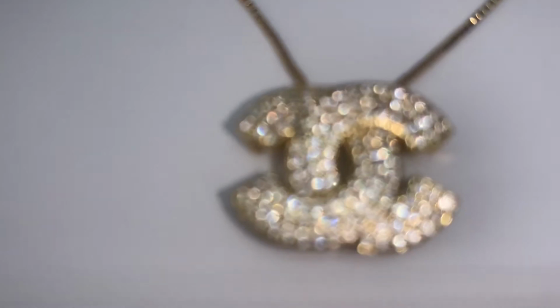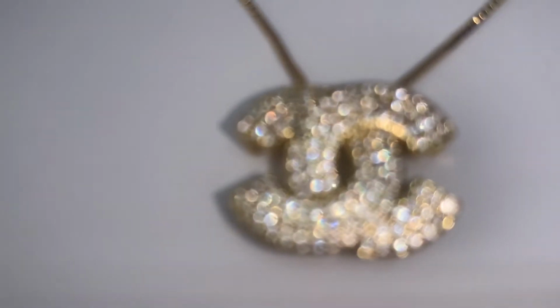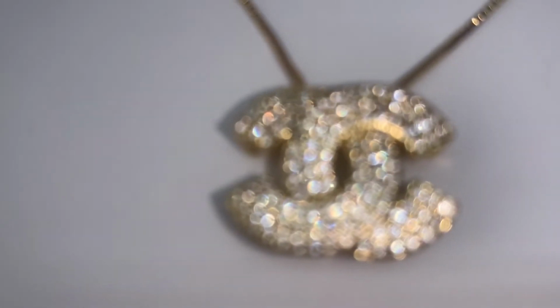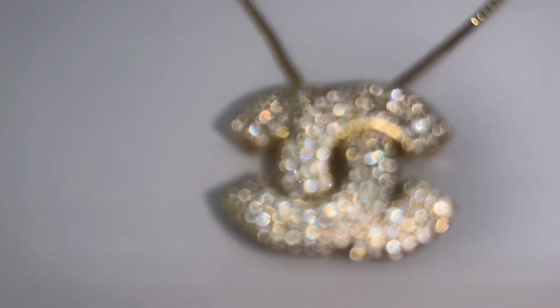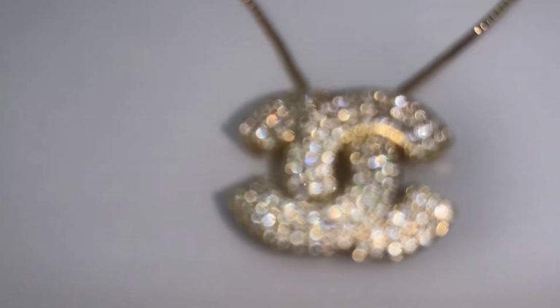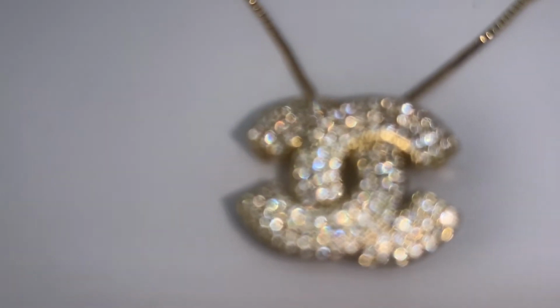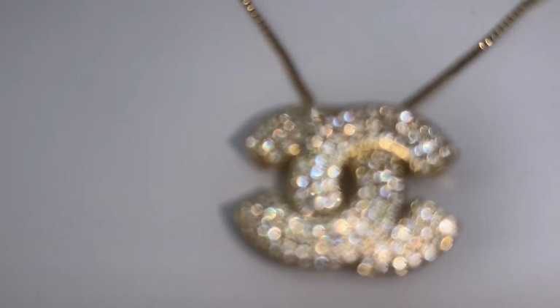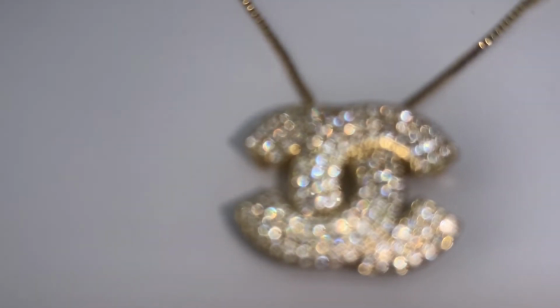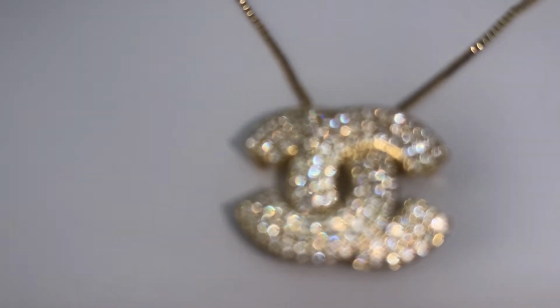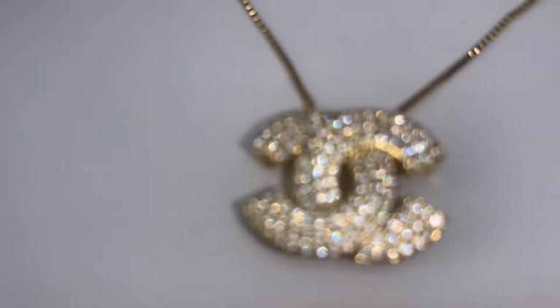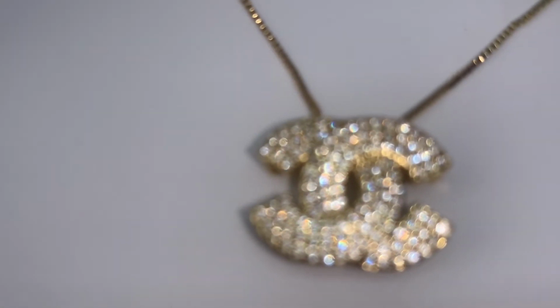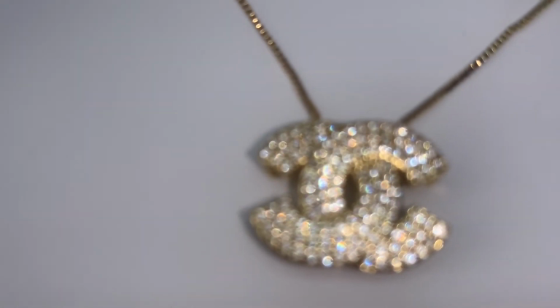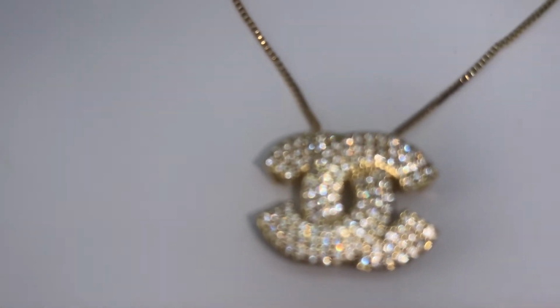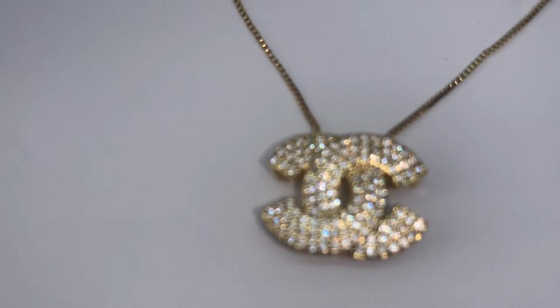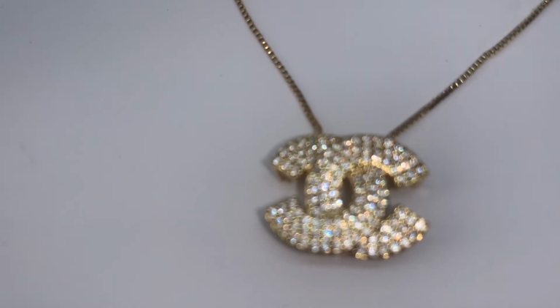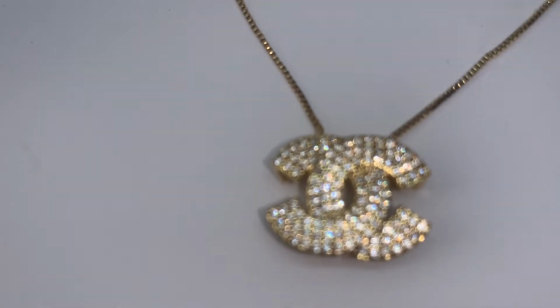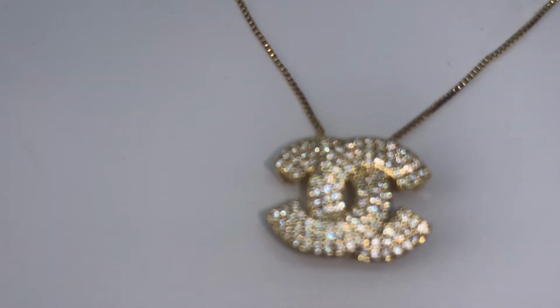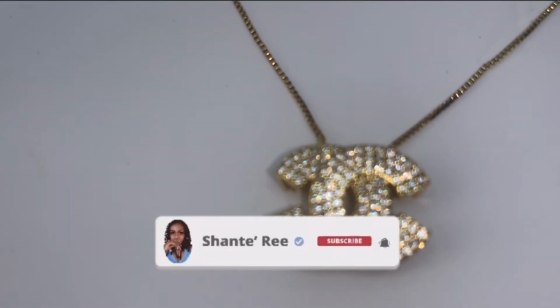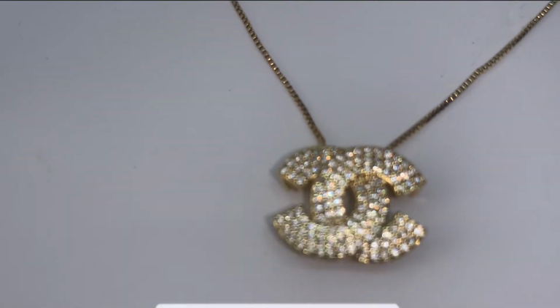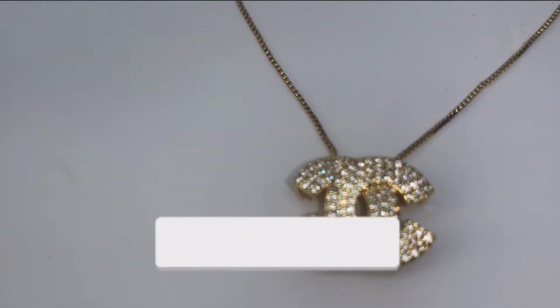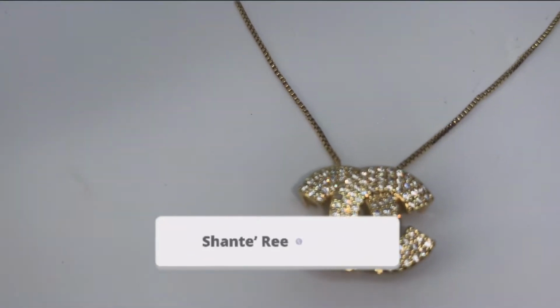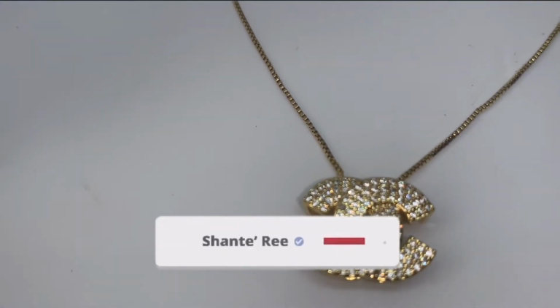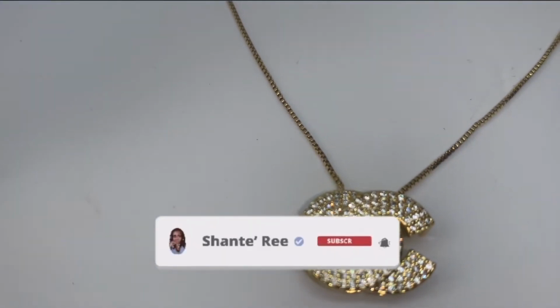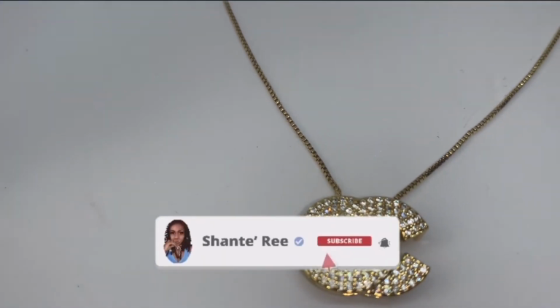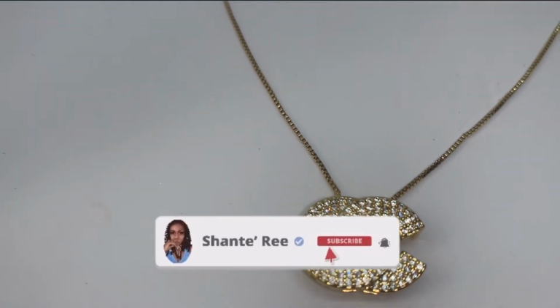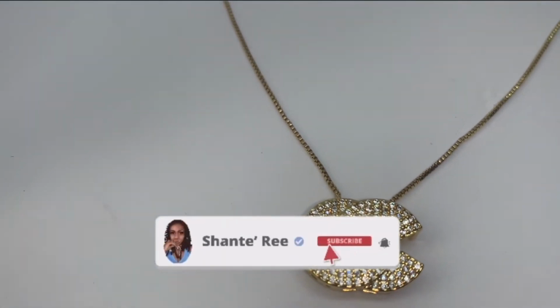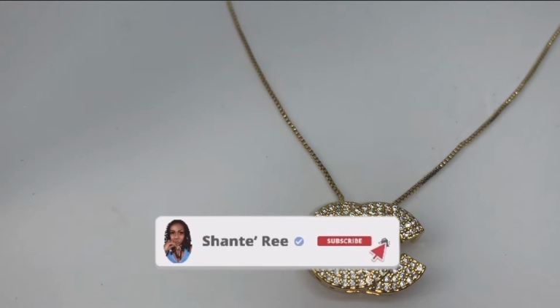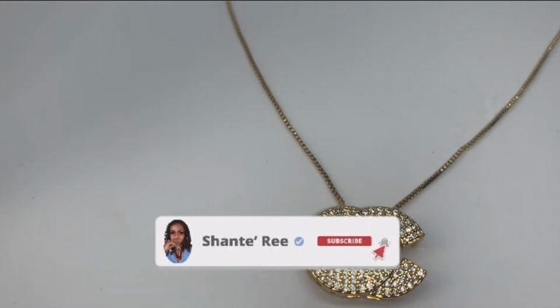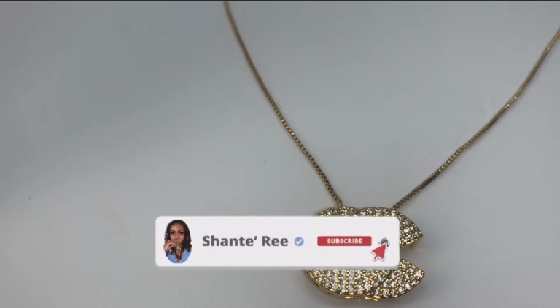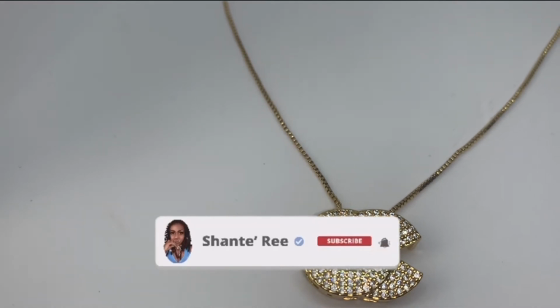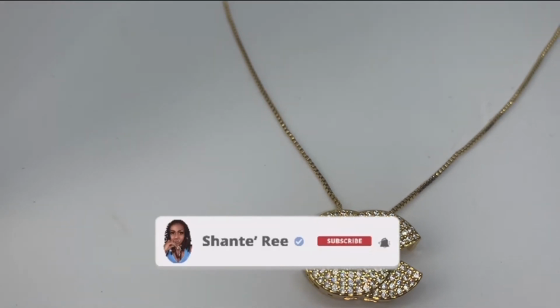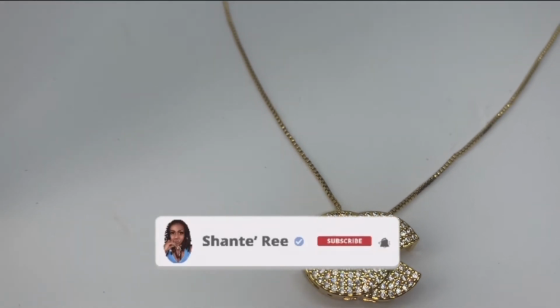Today we're going to be doing a video on my top 10 faves from my jewelry collection. If you're not subscribed yet please make sure you subscribe, and if you are returning, hey babe — we're going to get right into this video.